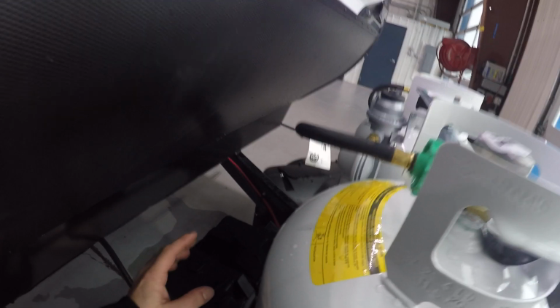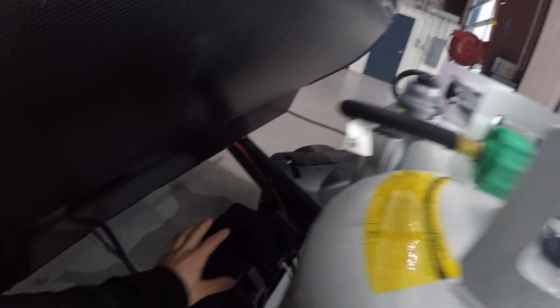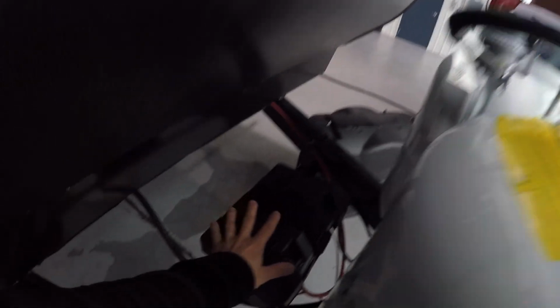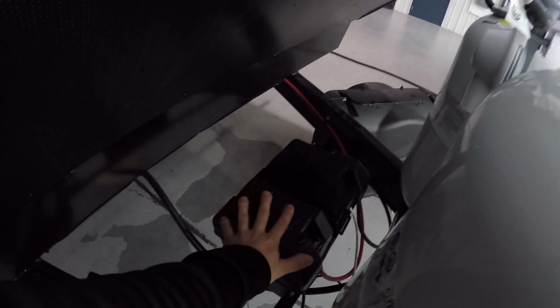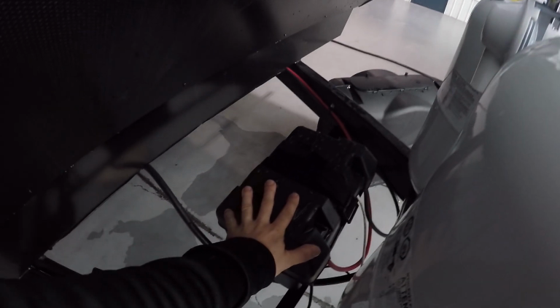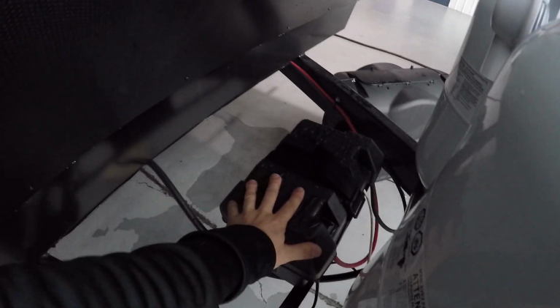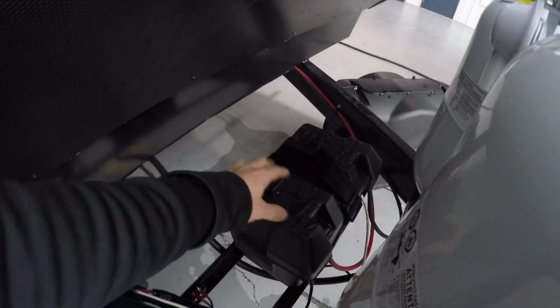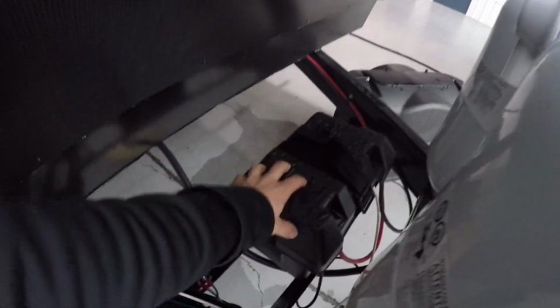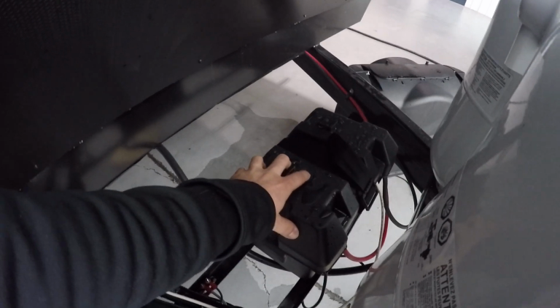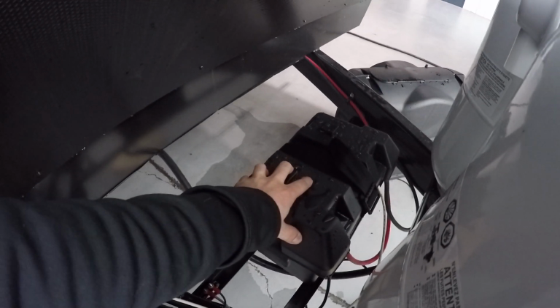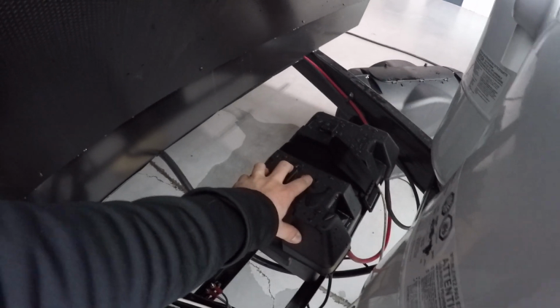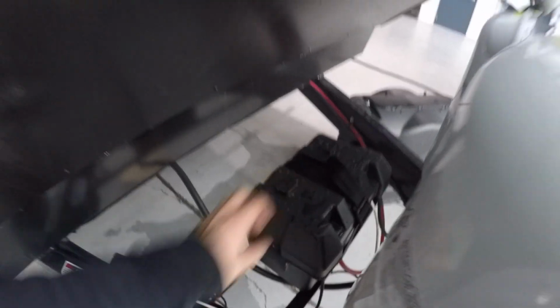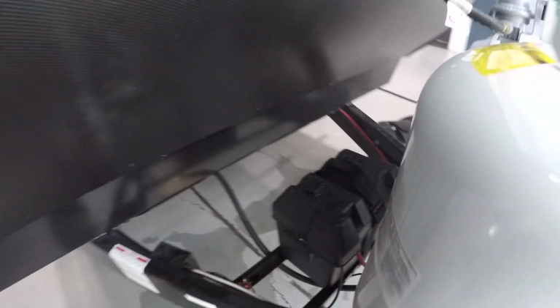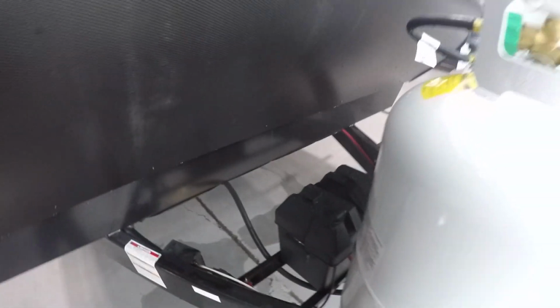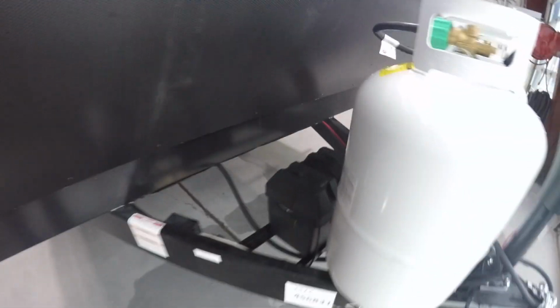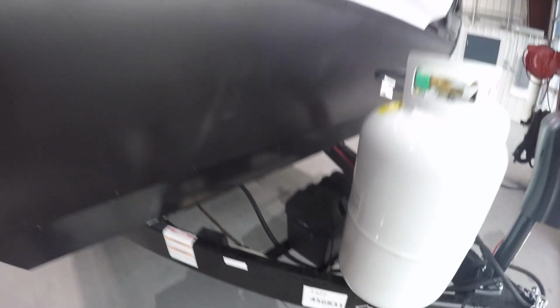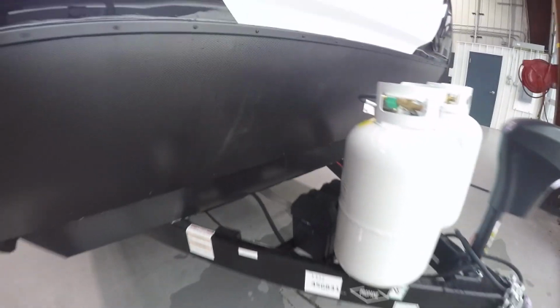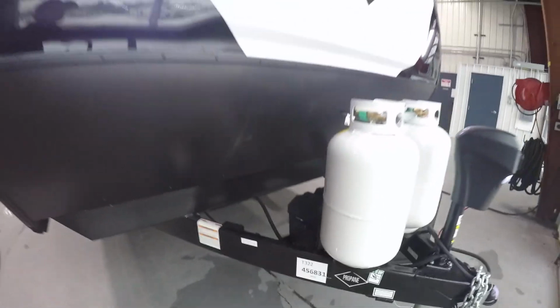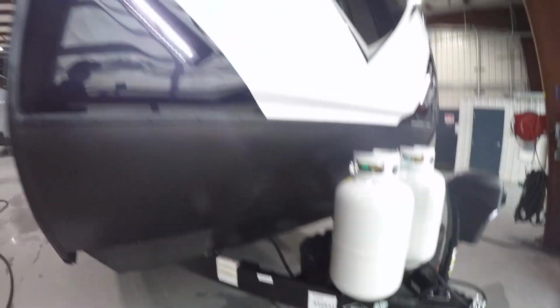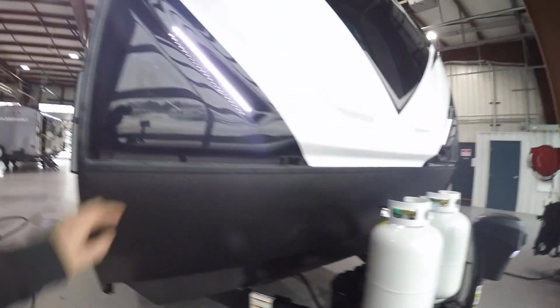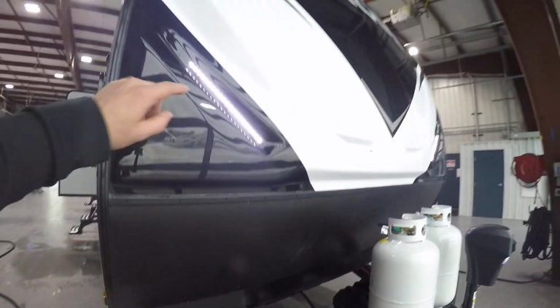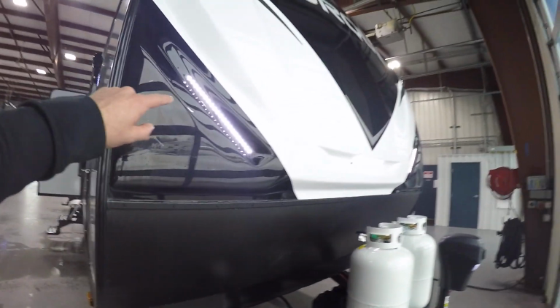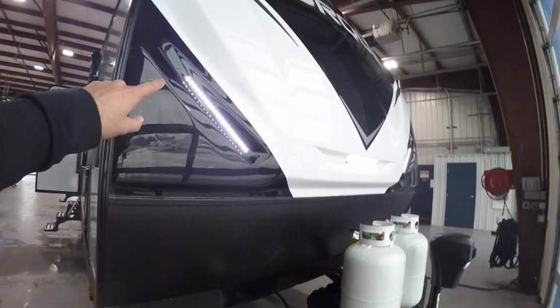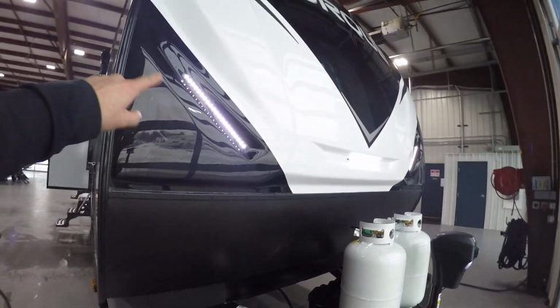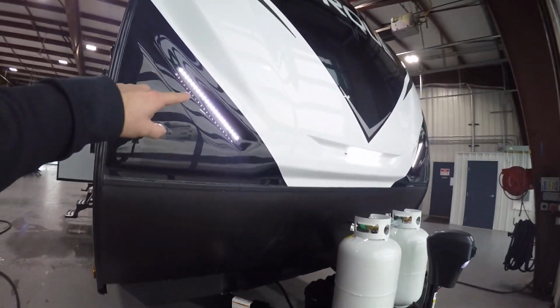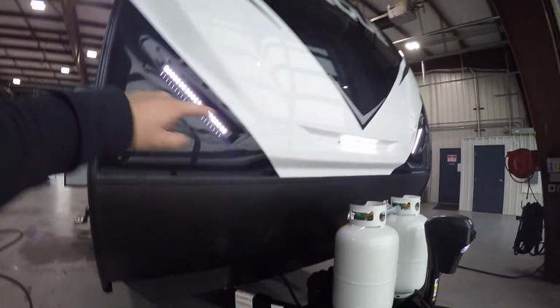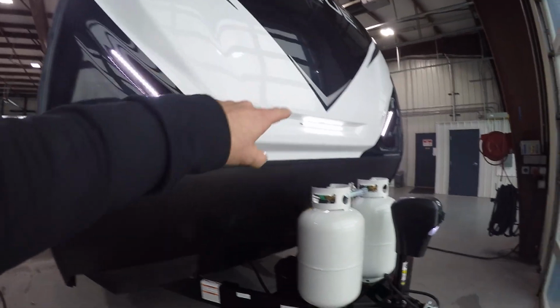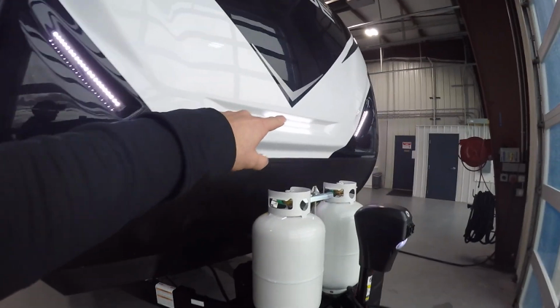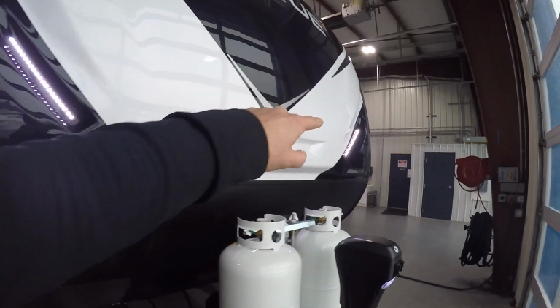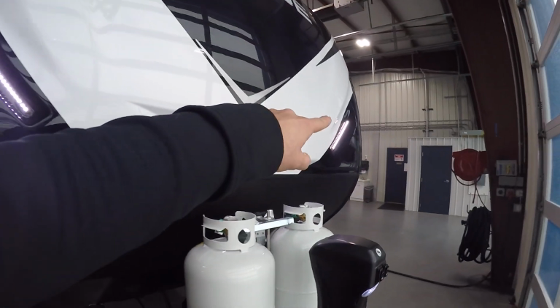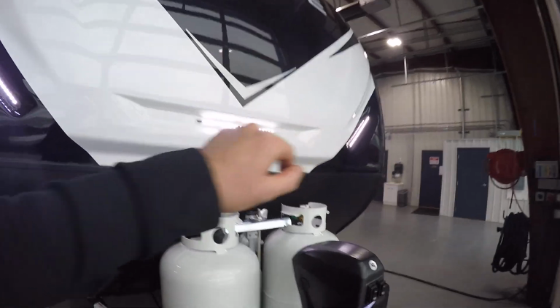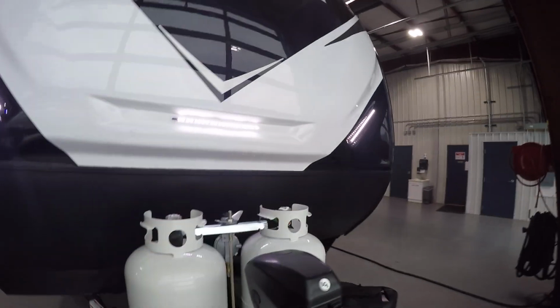Right past it you're going to have a 12-volt battery here. You're going to have your cap lights — I'll show you how to turn those on and off.